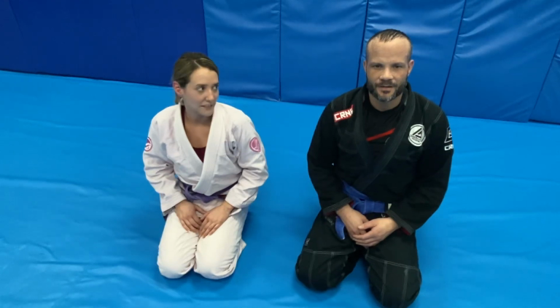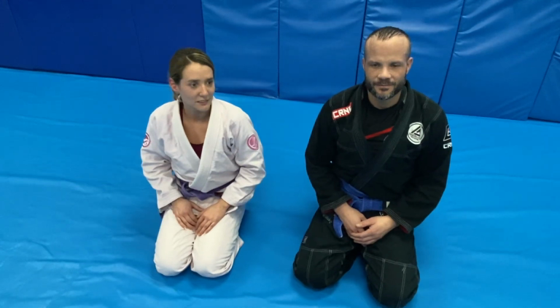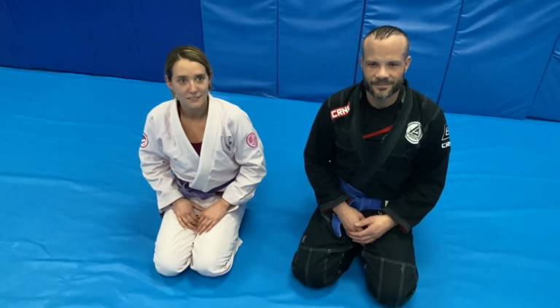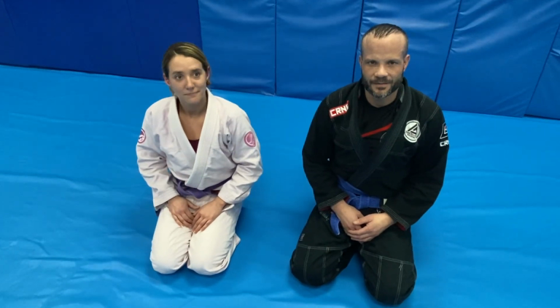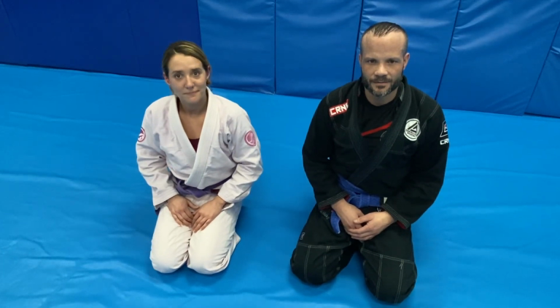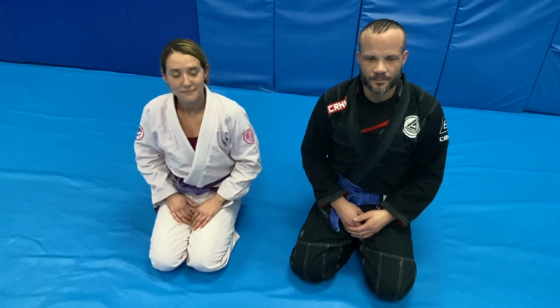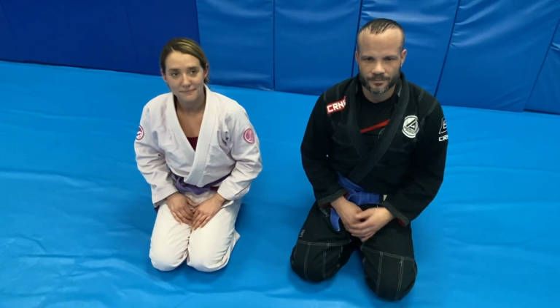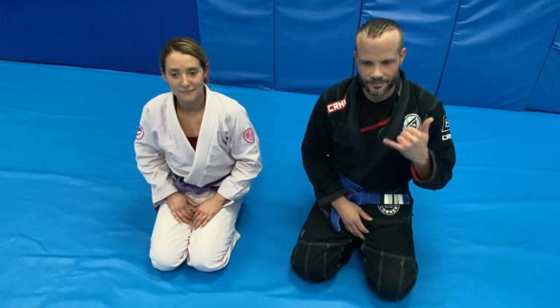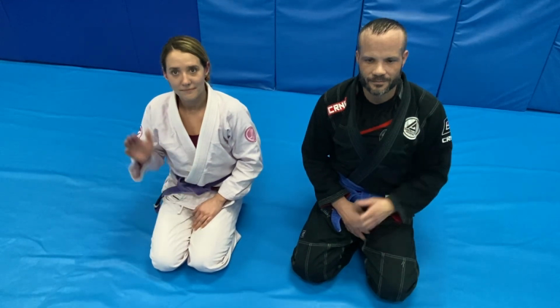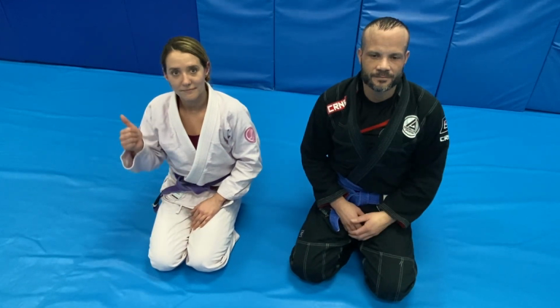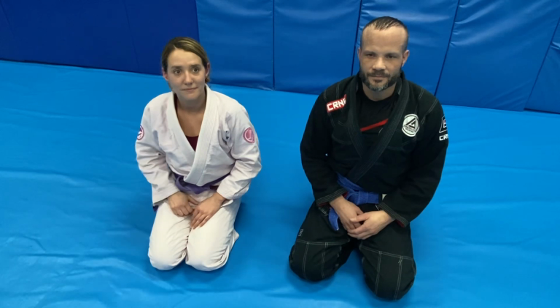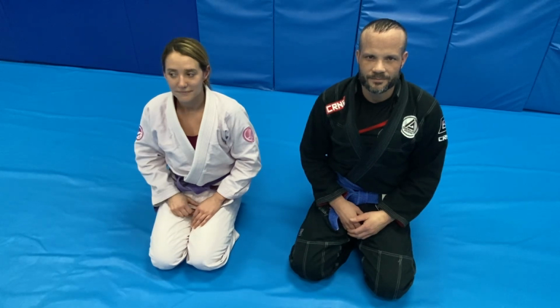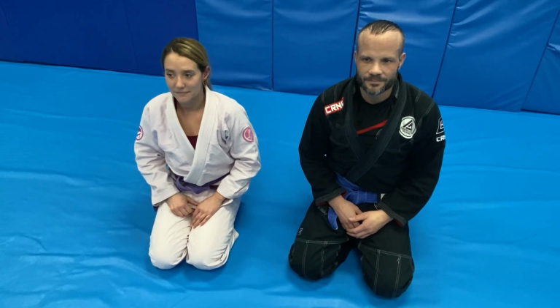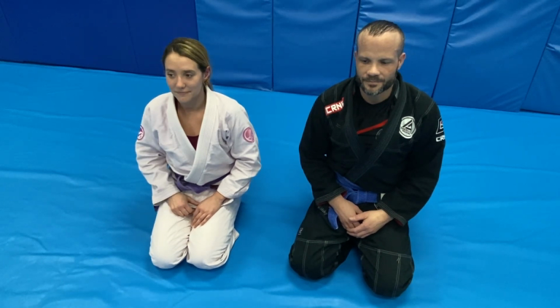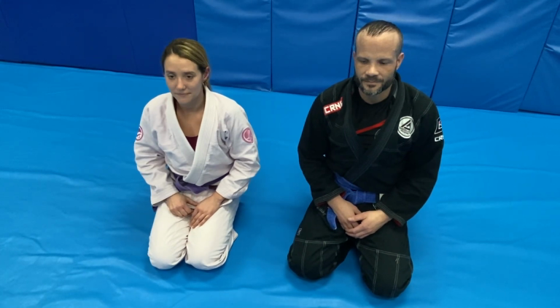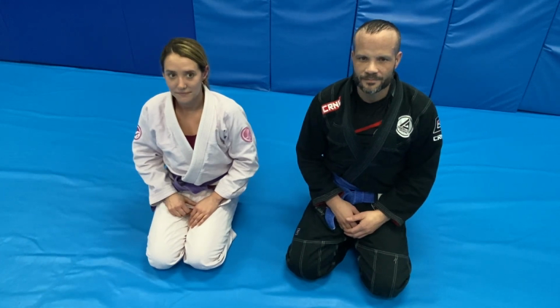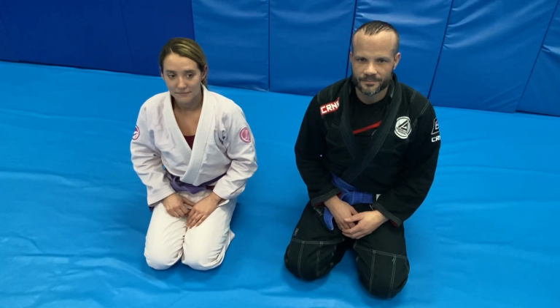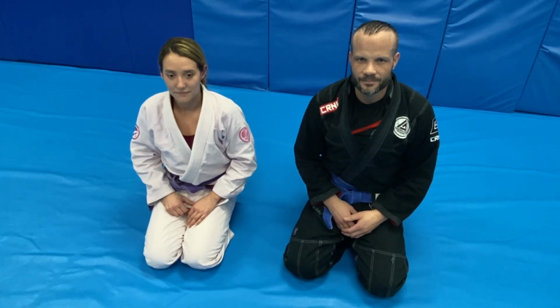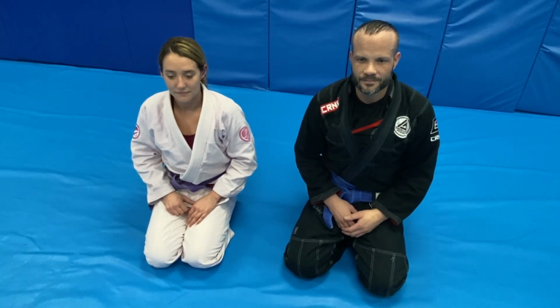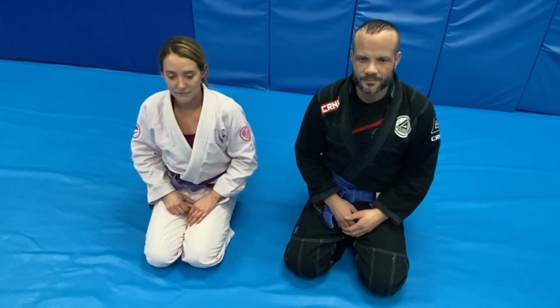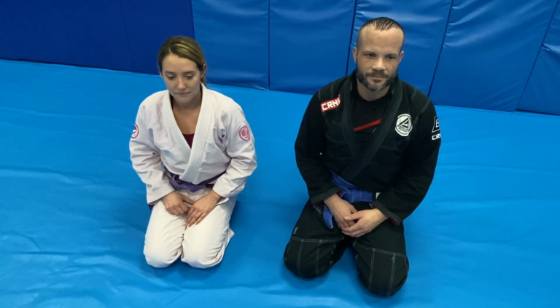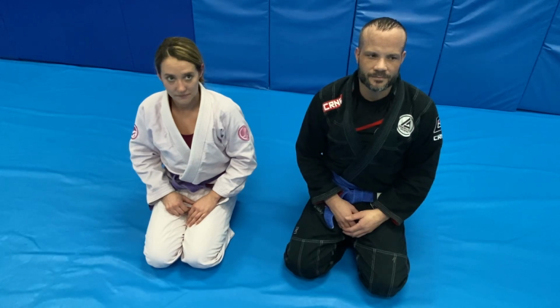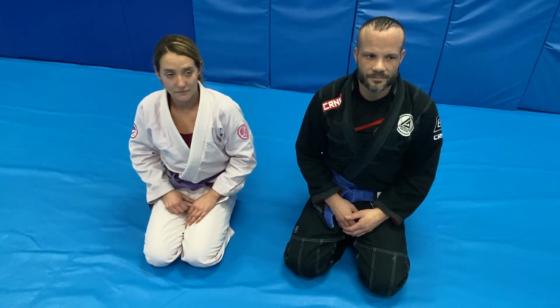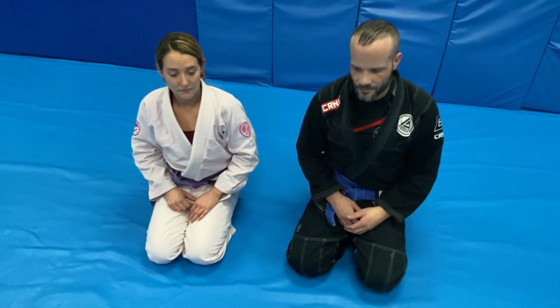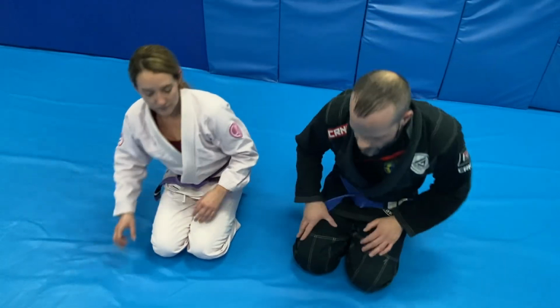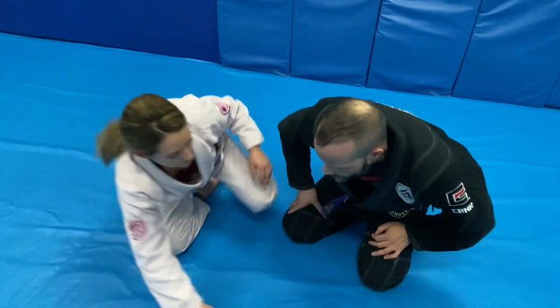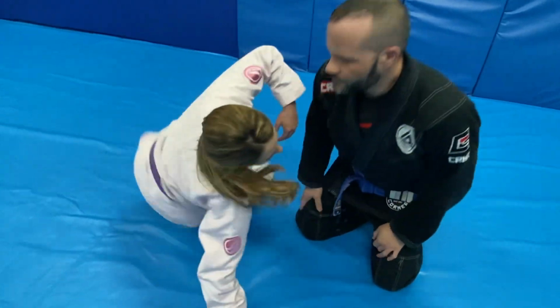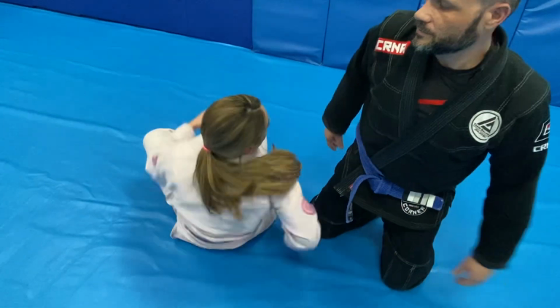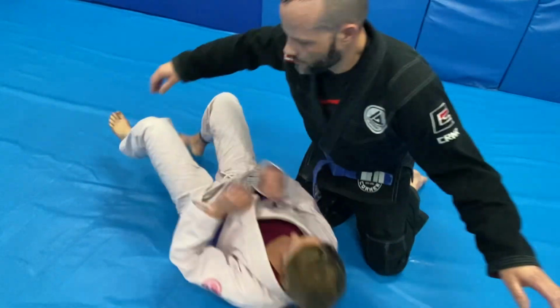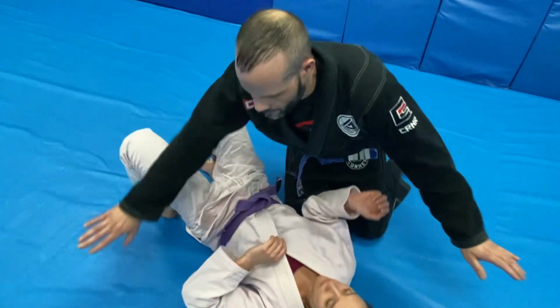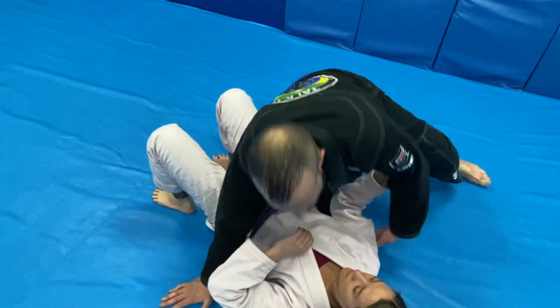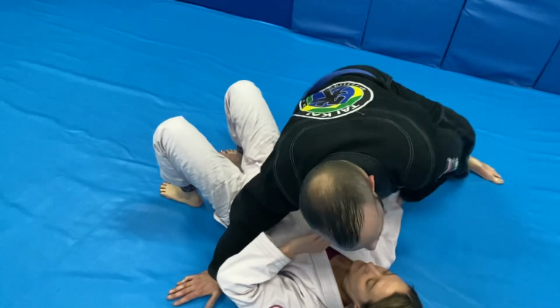This is Kelly, this is Javi. Kelly's going to demonstrate two techniques we did in class — two escapes from modified Gessica Tommy. Javi has Kelly in a modified Gessica Tommy. Modified means under the armpit.